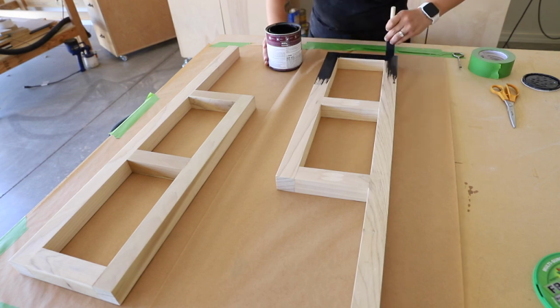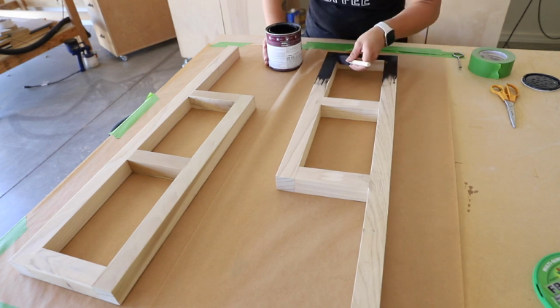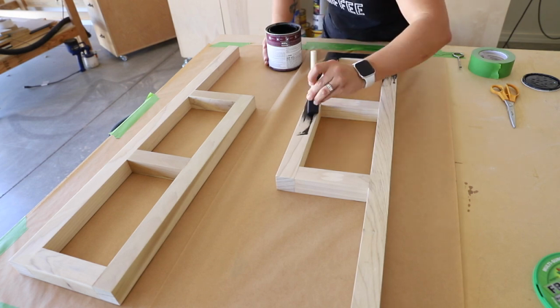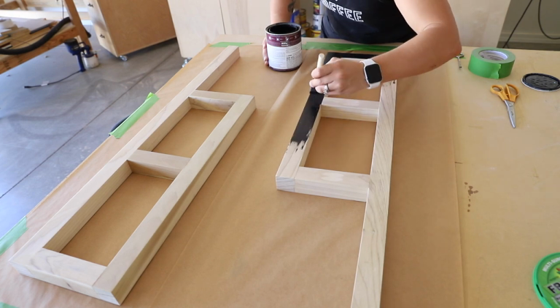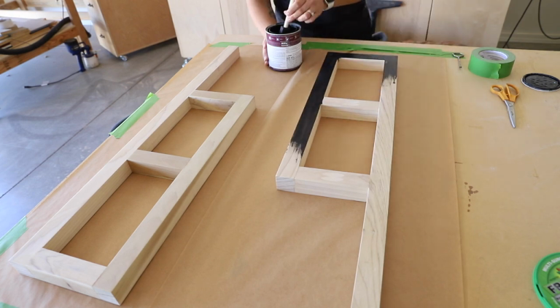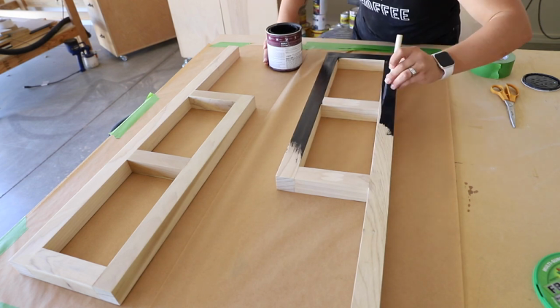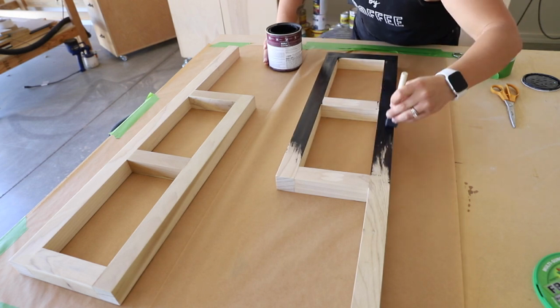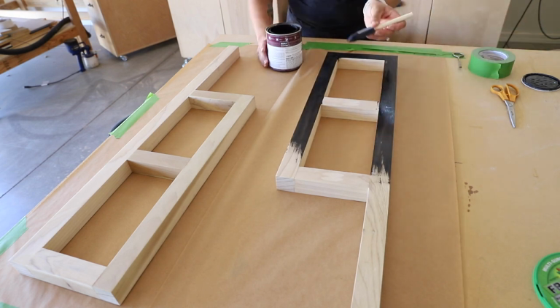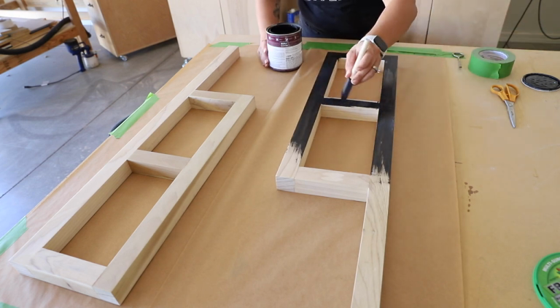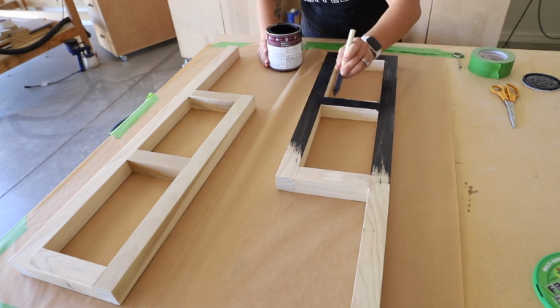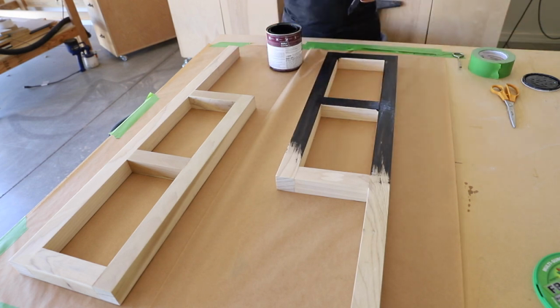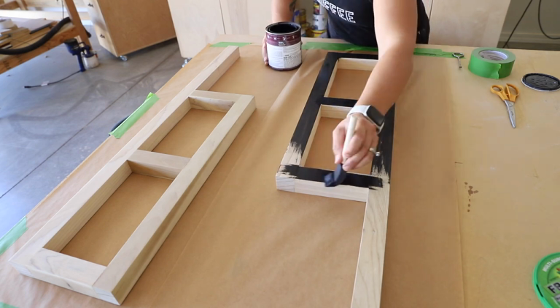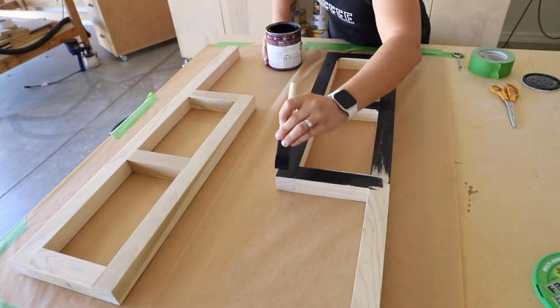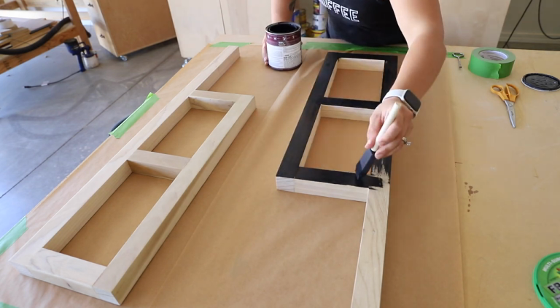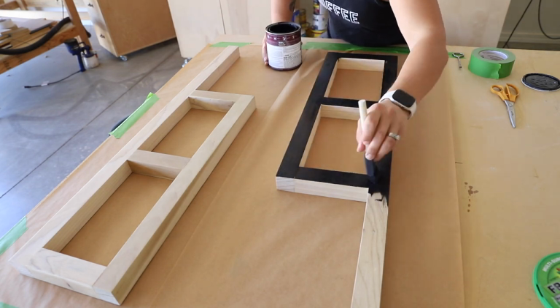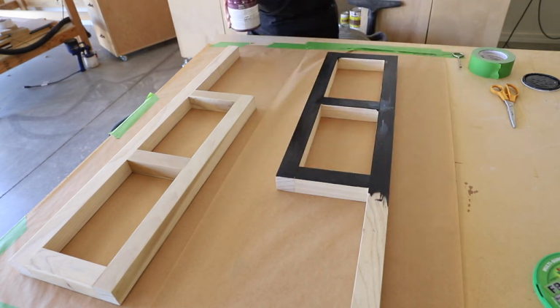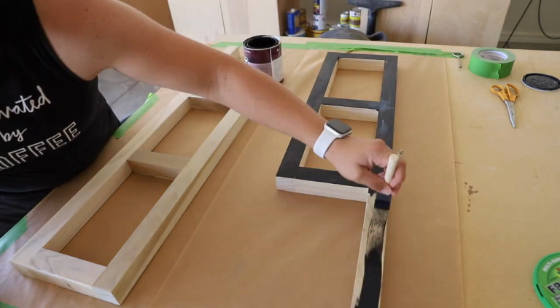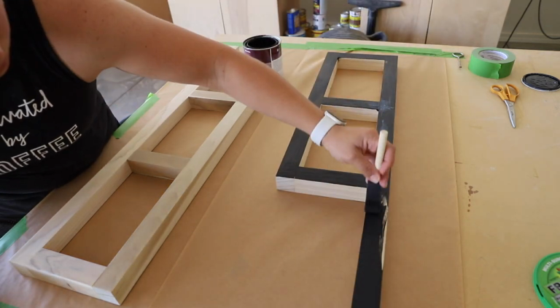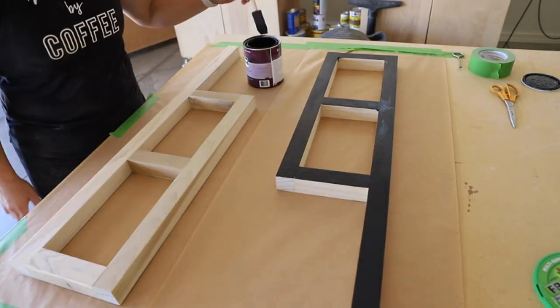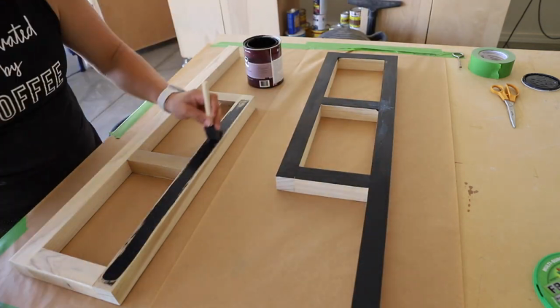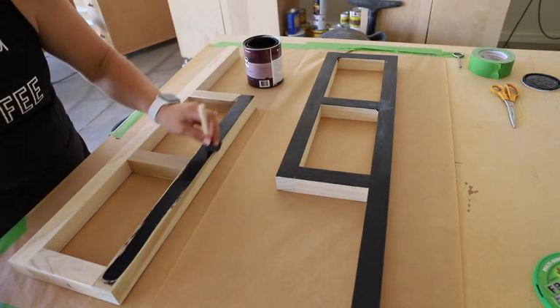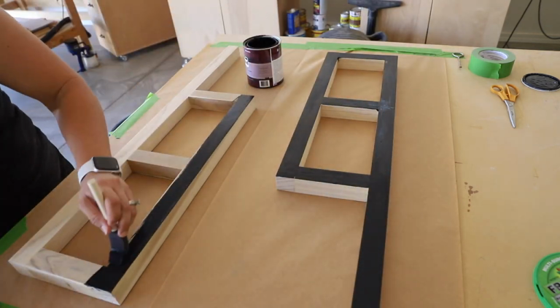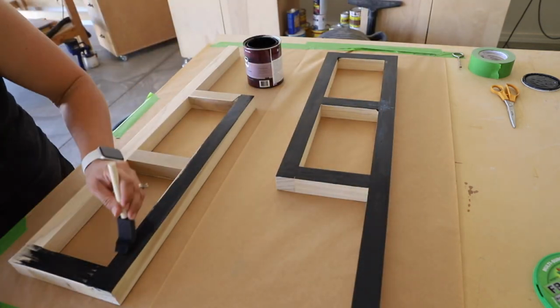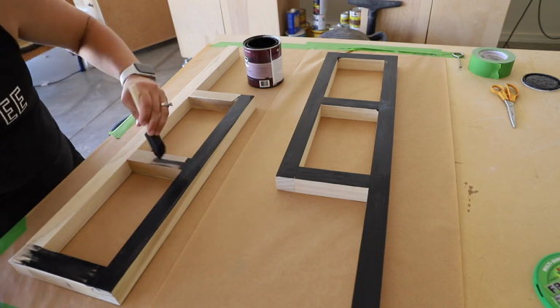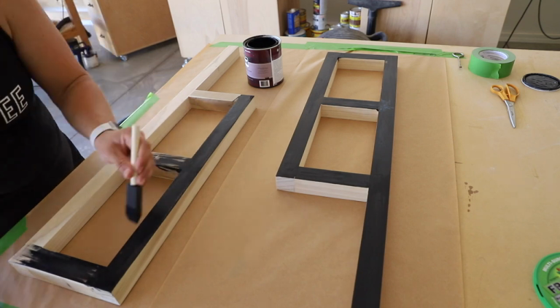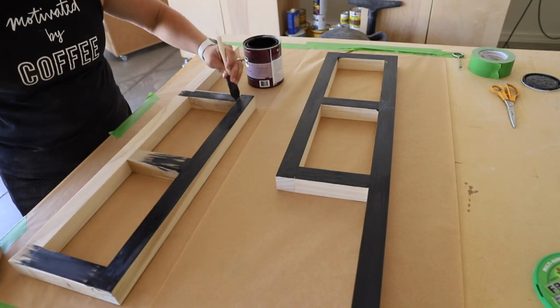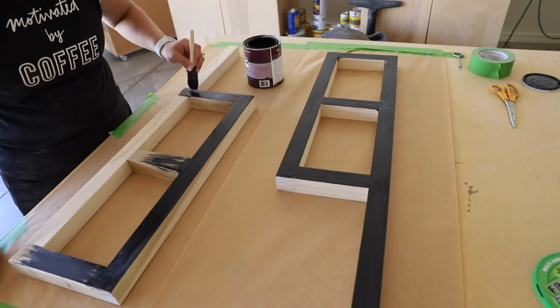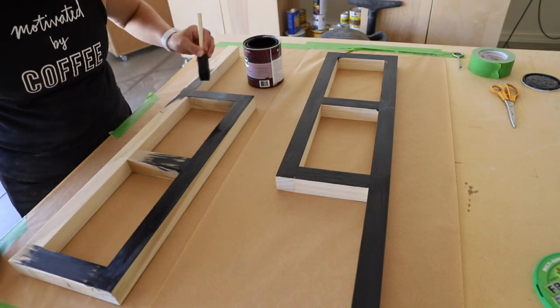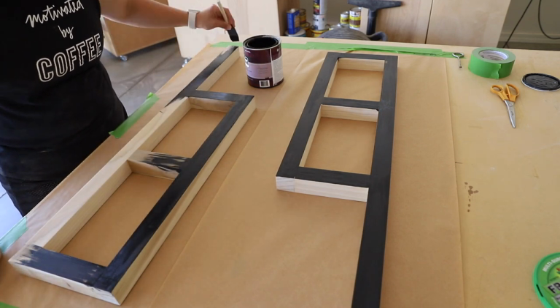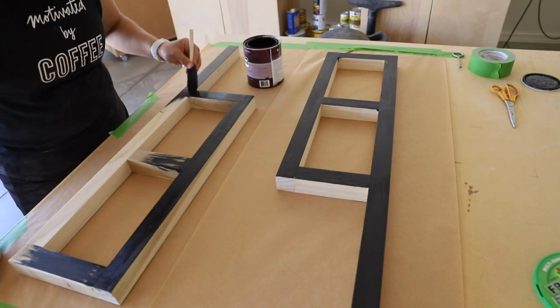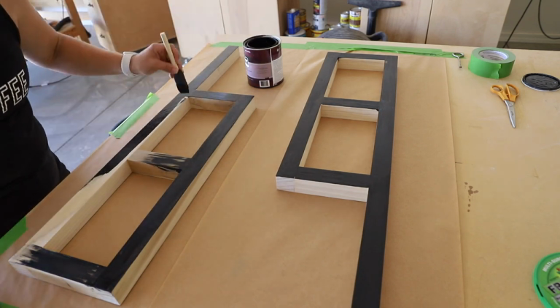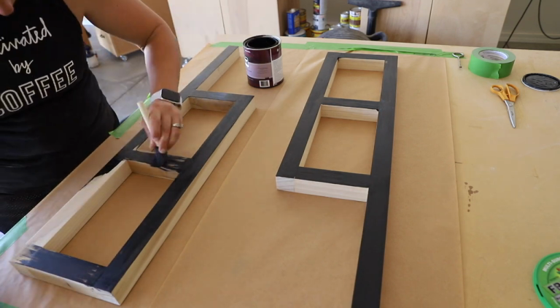The wood filler was dry by this point, so I sanded the frames down one final time, then painted them with two coats of black paint. I could have spray painted them, but I knew I'd need to touch up the paint once everything was assembled, so using latex paint was the best option.